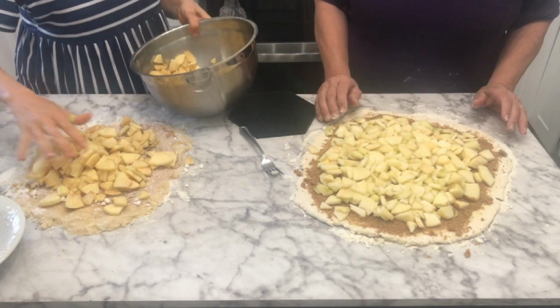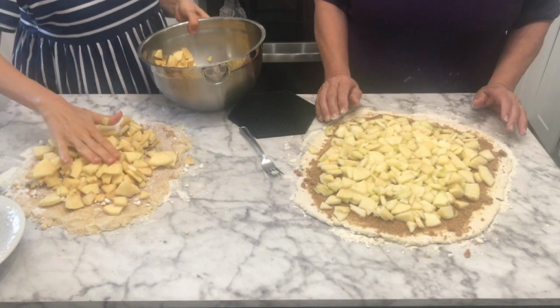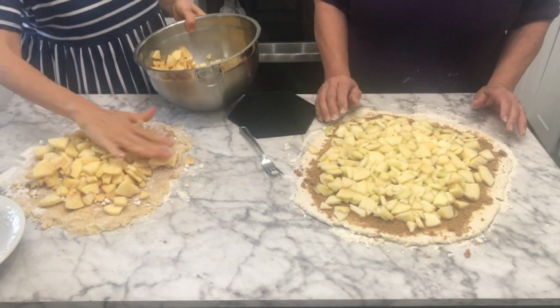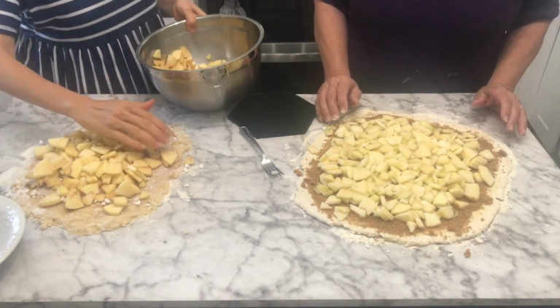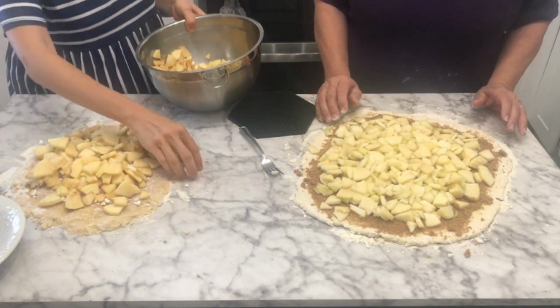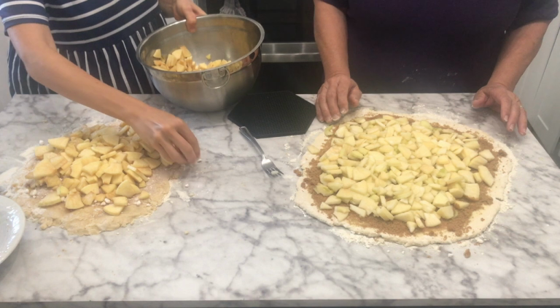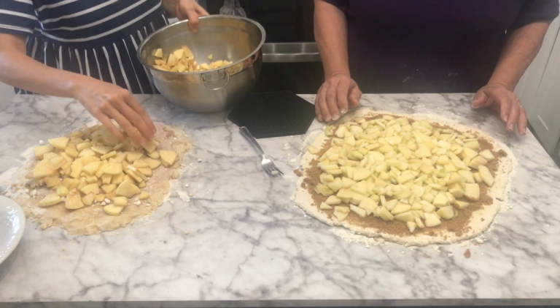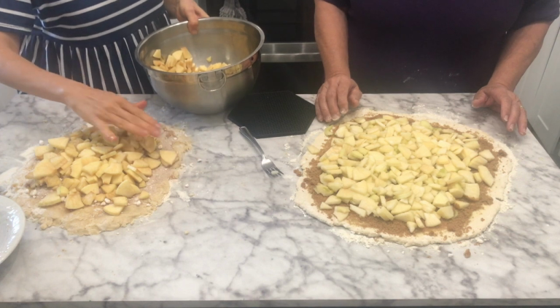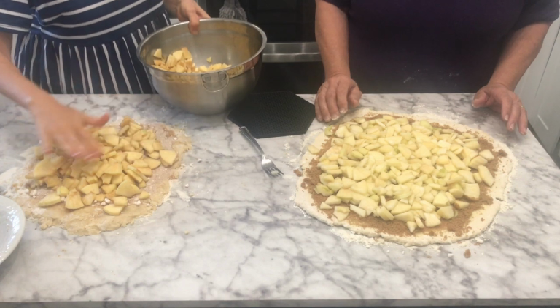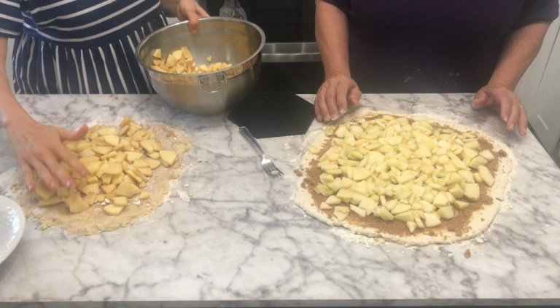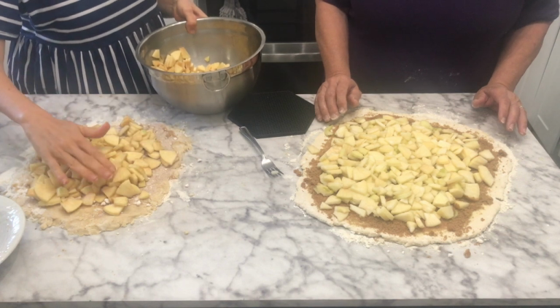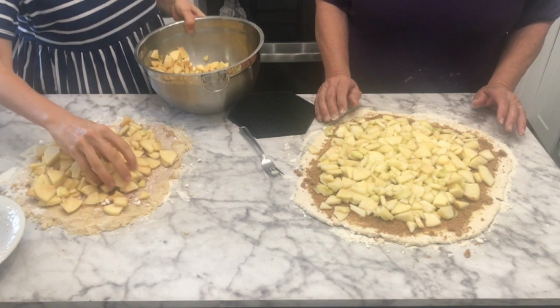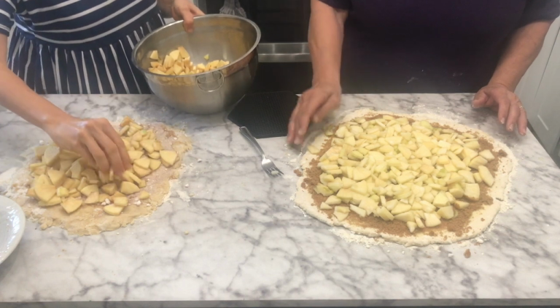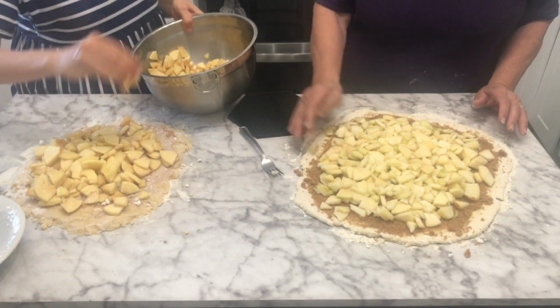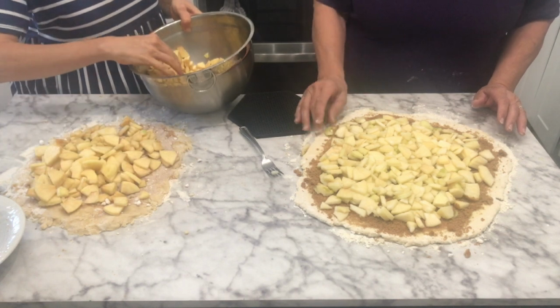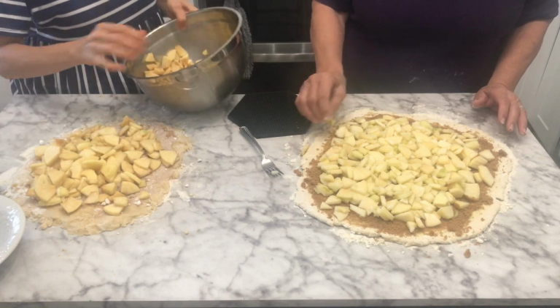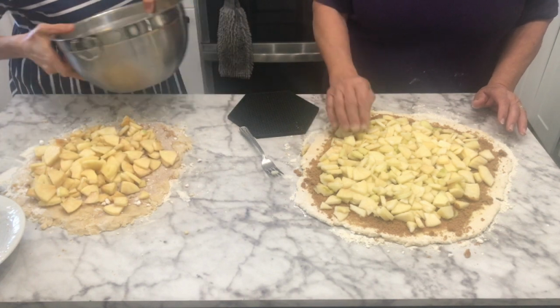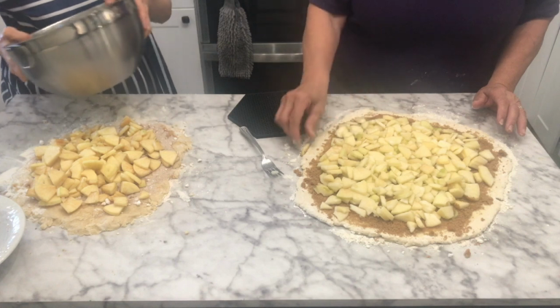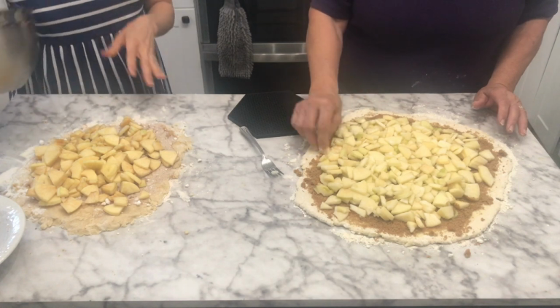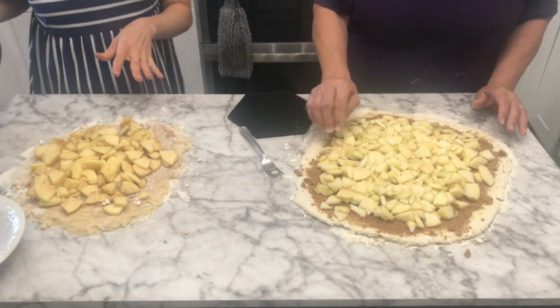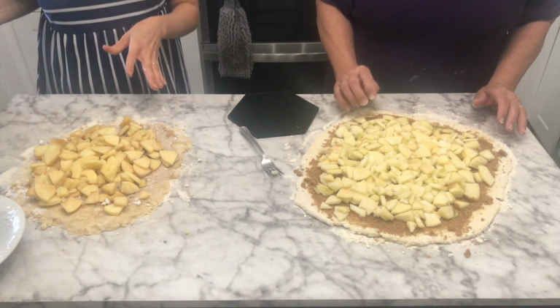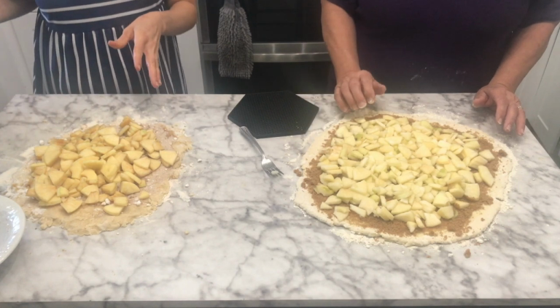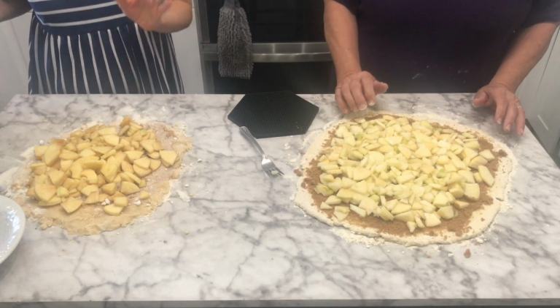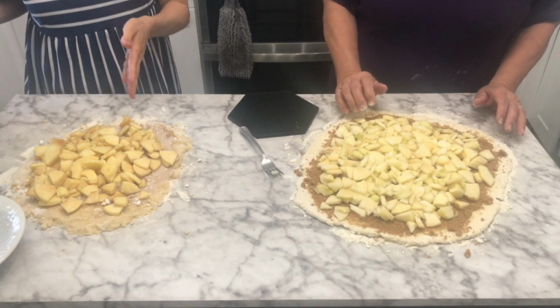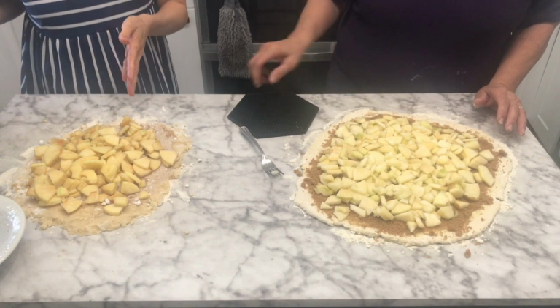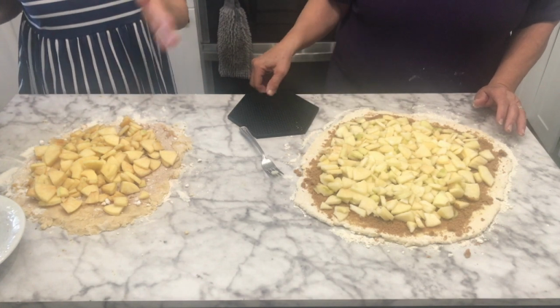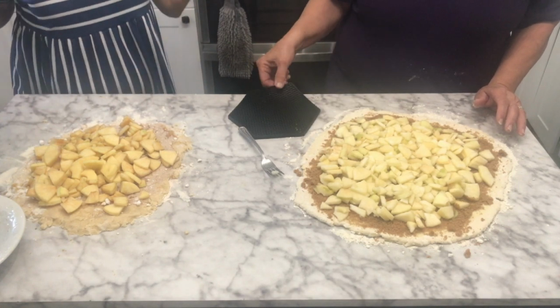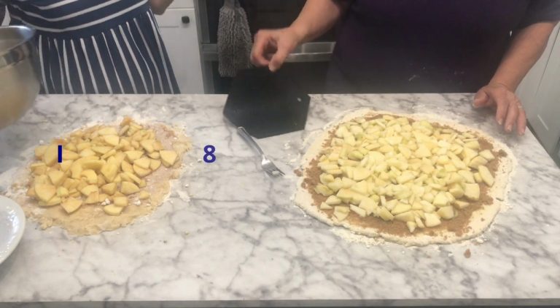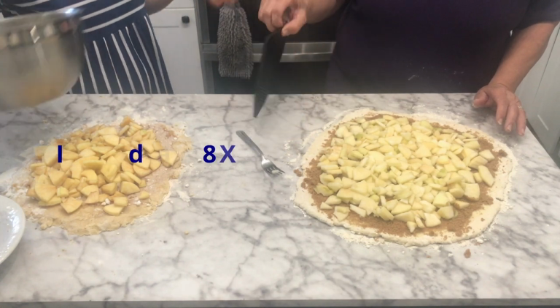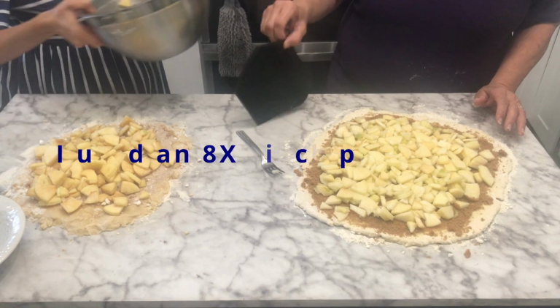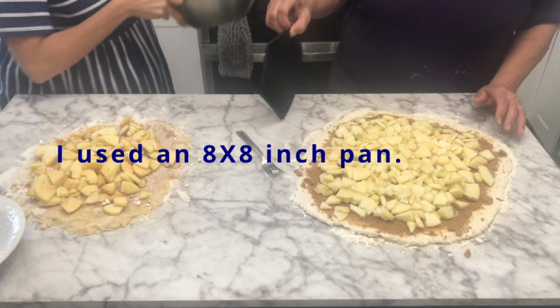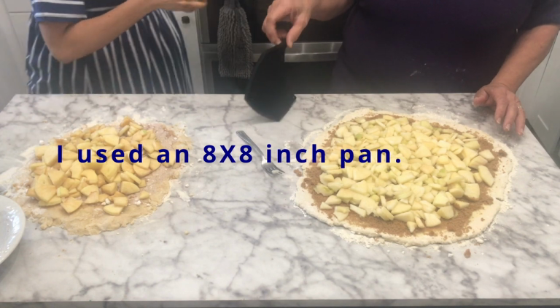My dough is not going to be able to handle as much — it's not quite as pliable, so I don't want to put quite as many apples in. I would say I have about two apples in the roll and then two apples in the bottom of my pan.